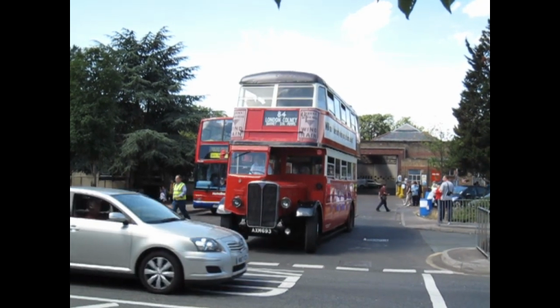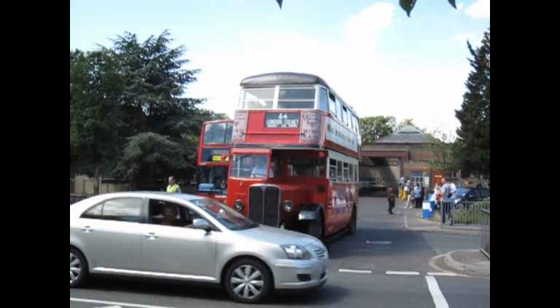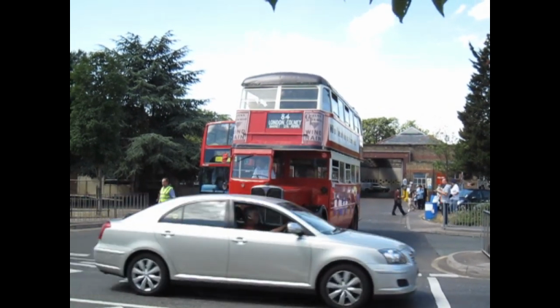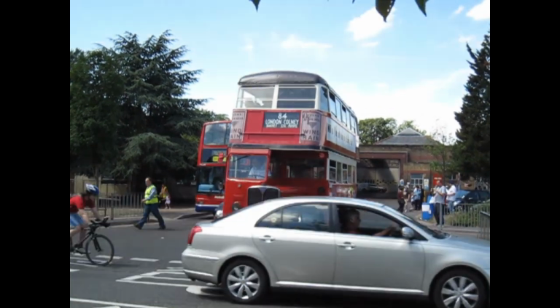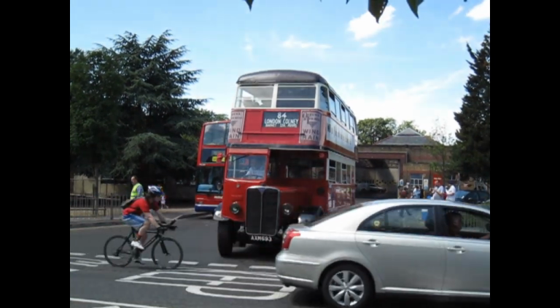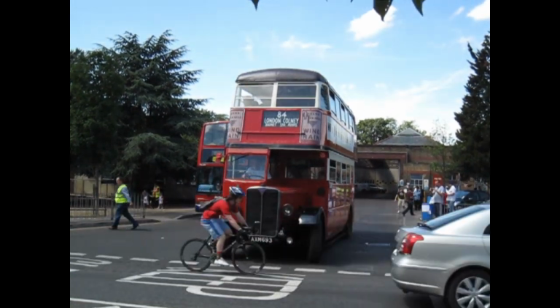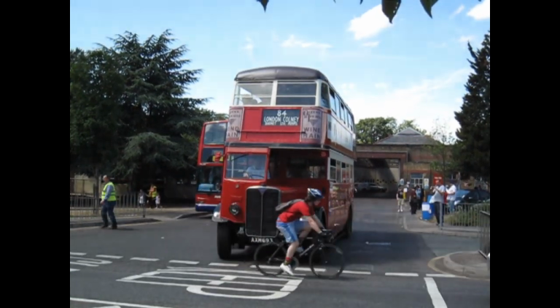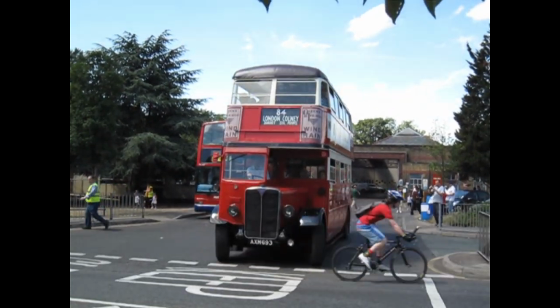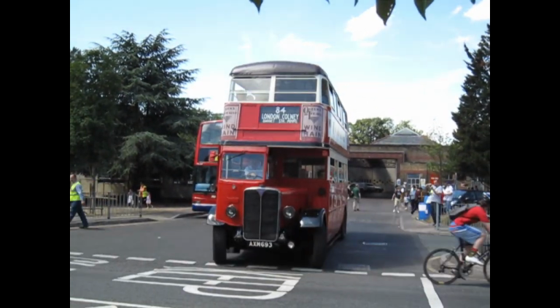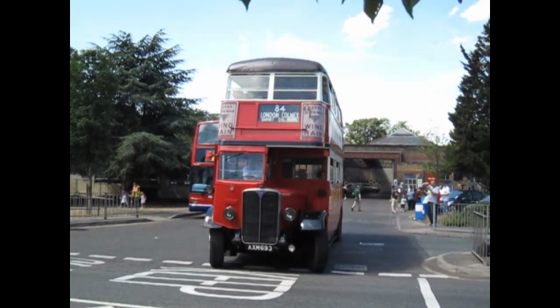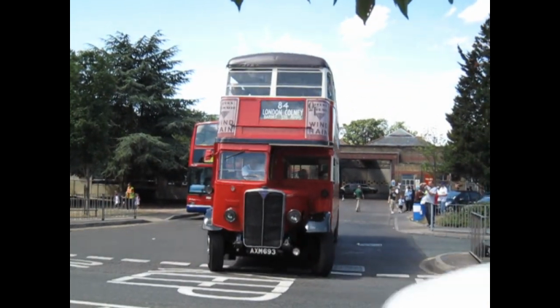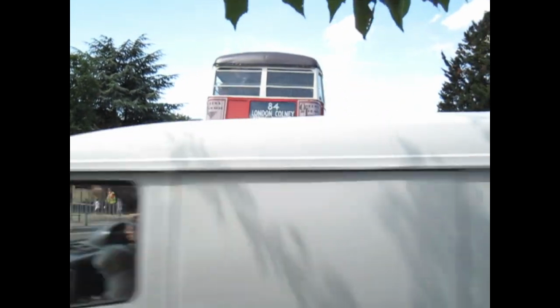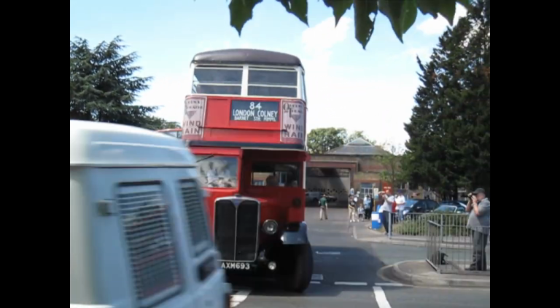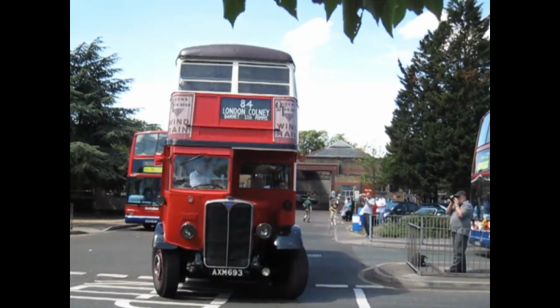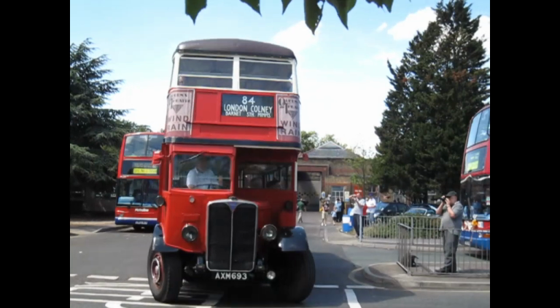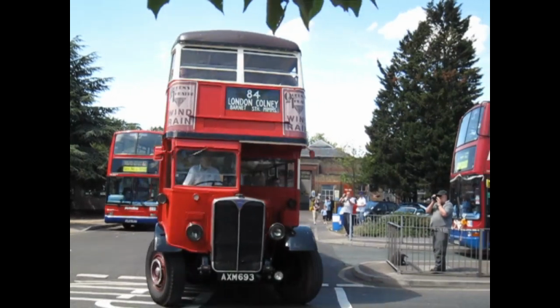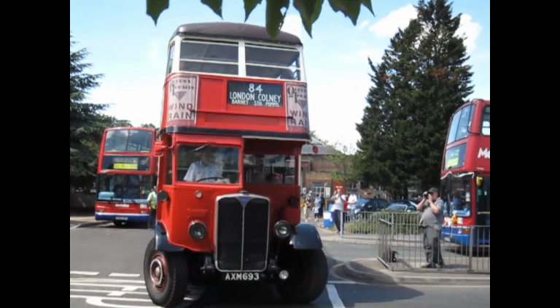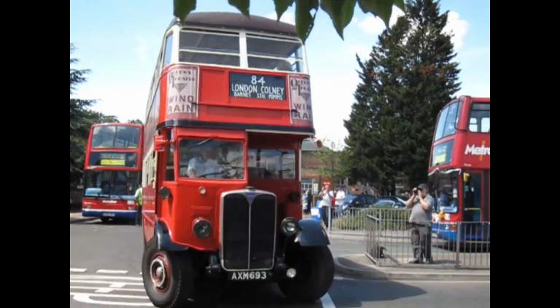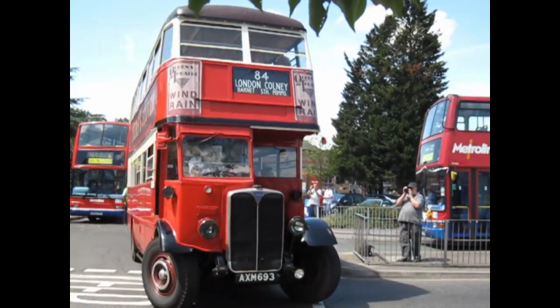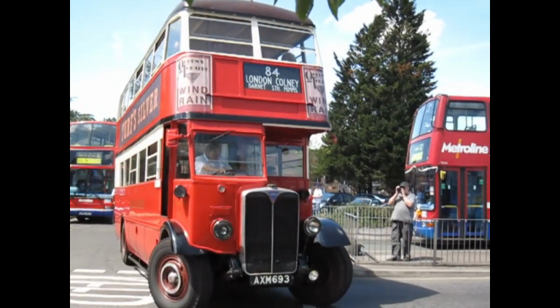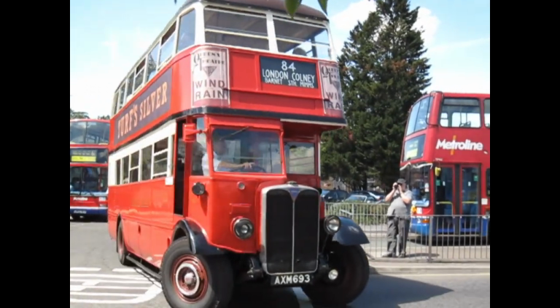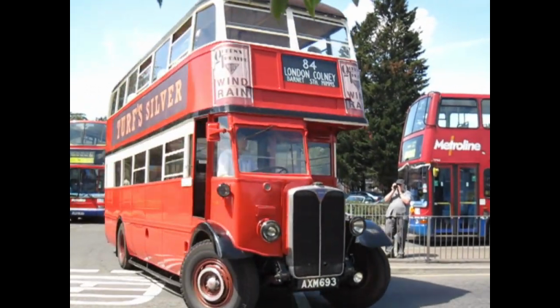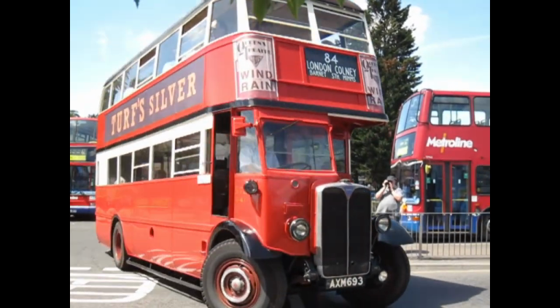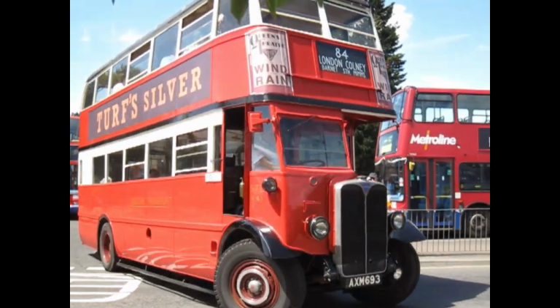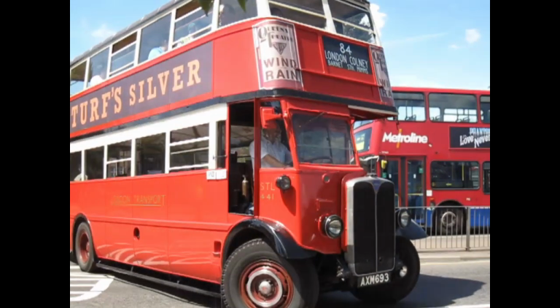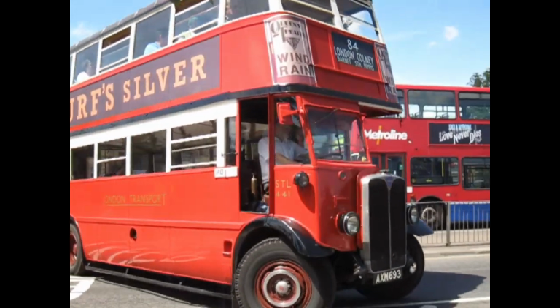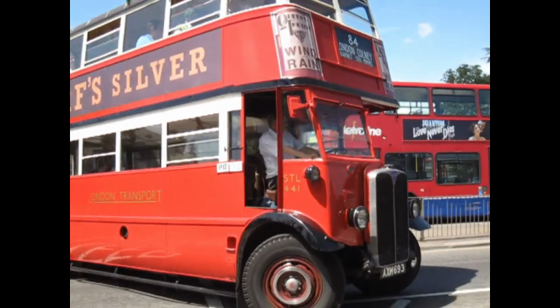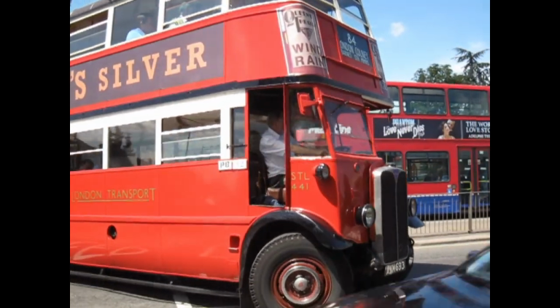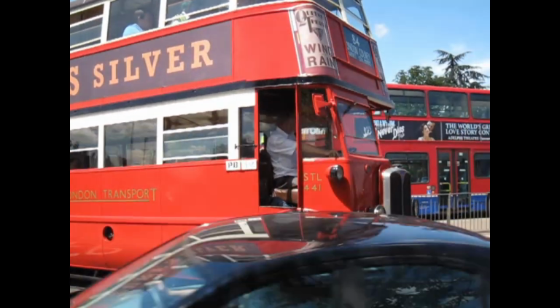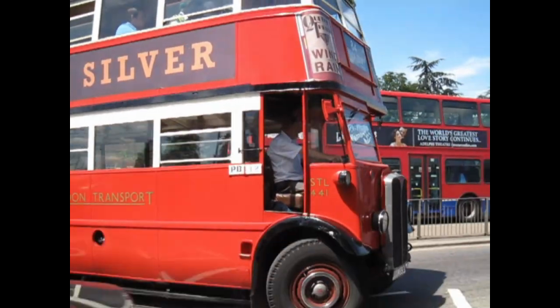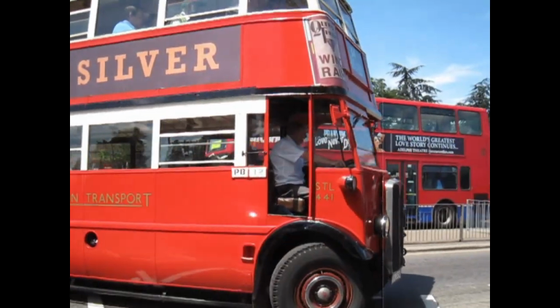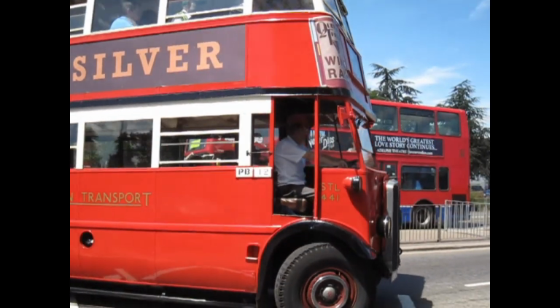And departing the same bus garage in 2010. The last of our clips from 2010 is AXM693 — she's a 1934 AEC Regal.